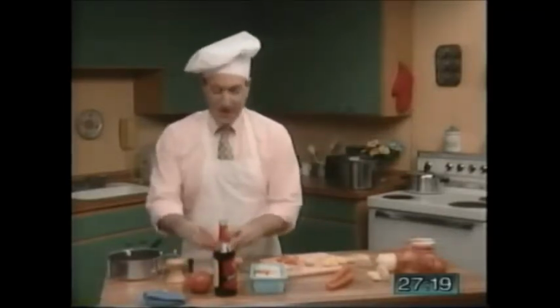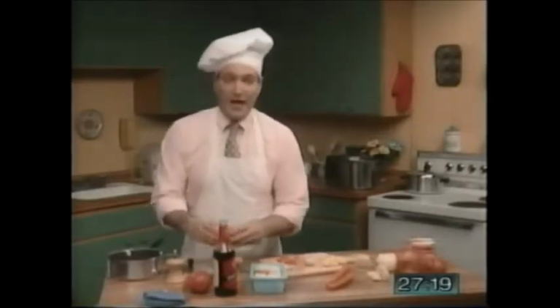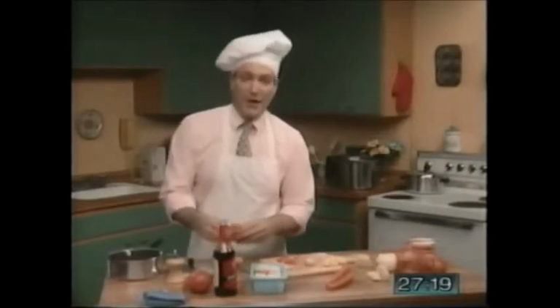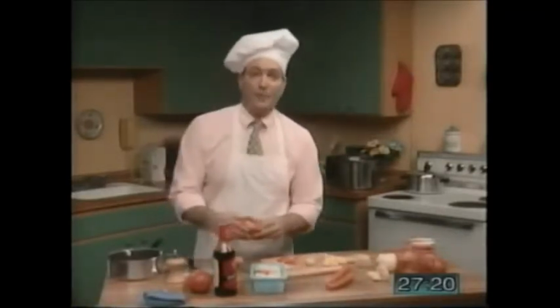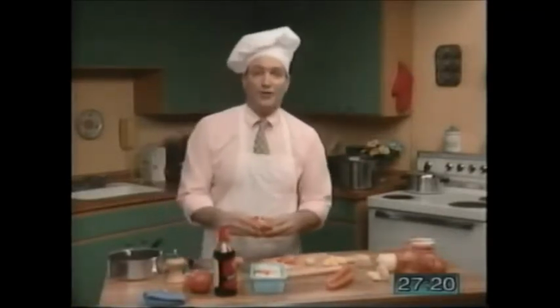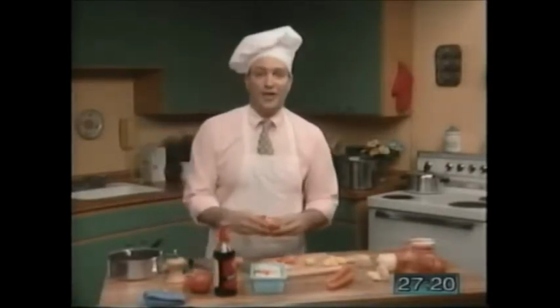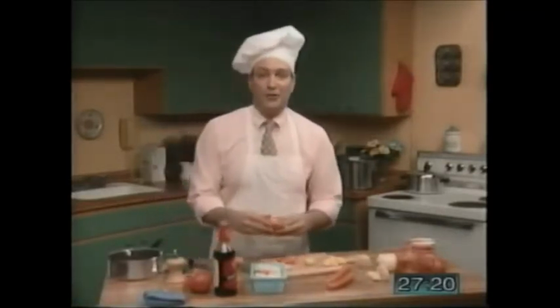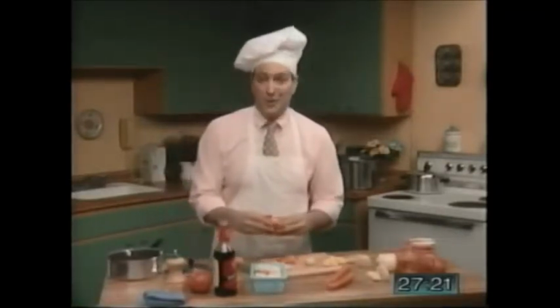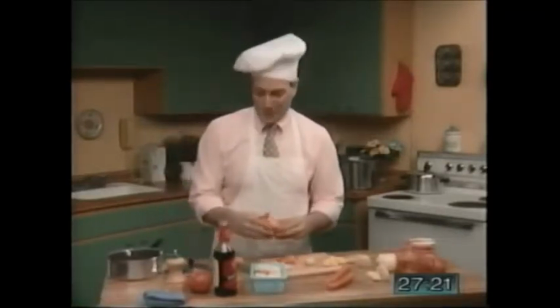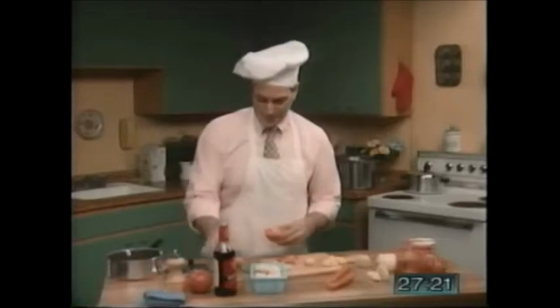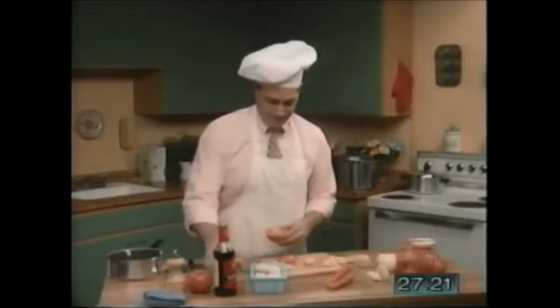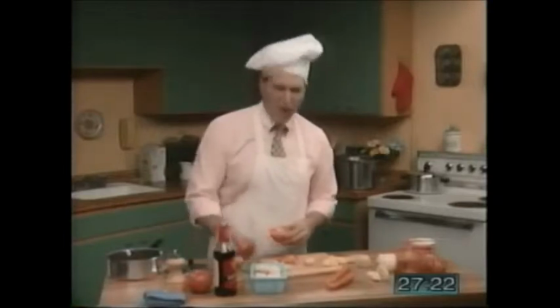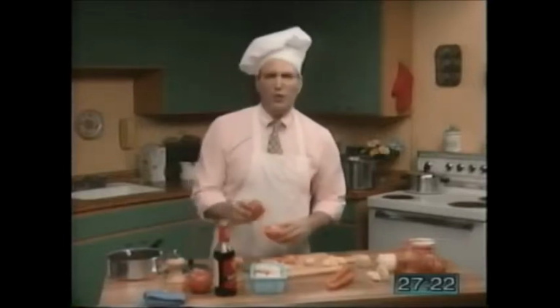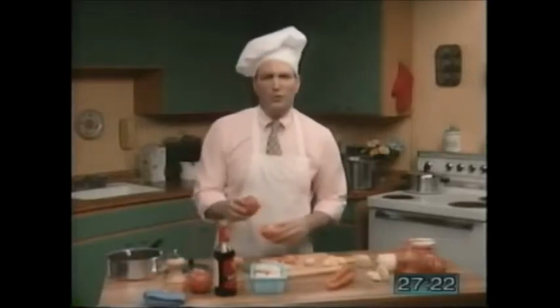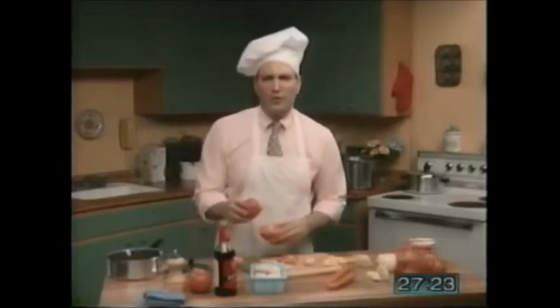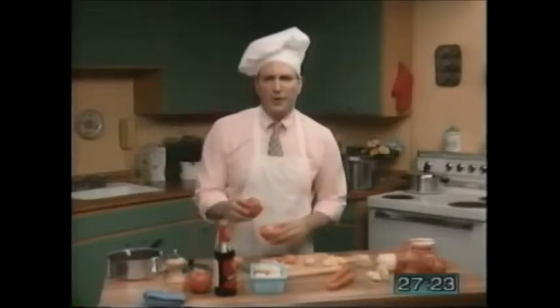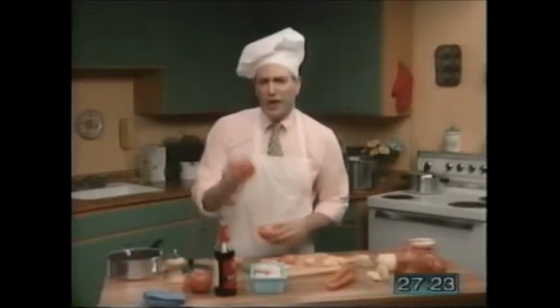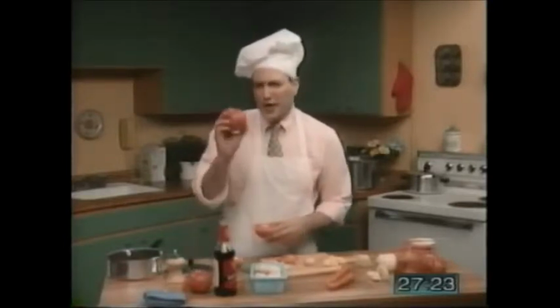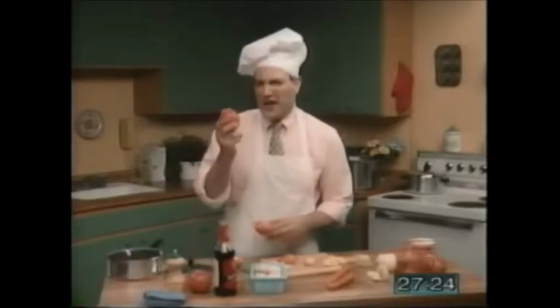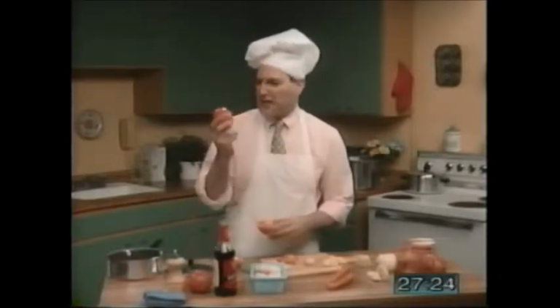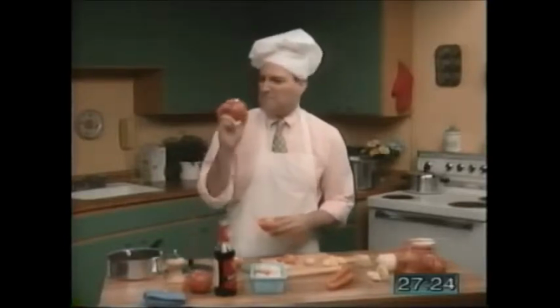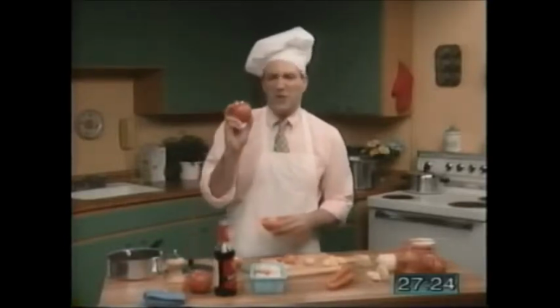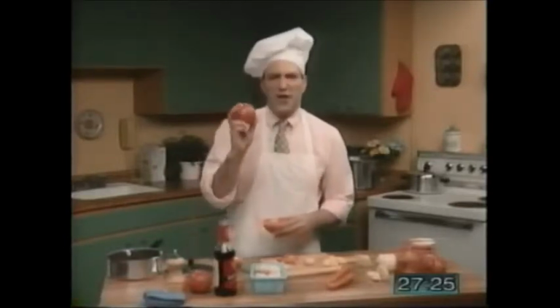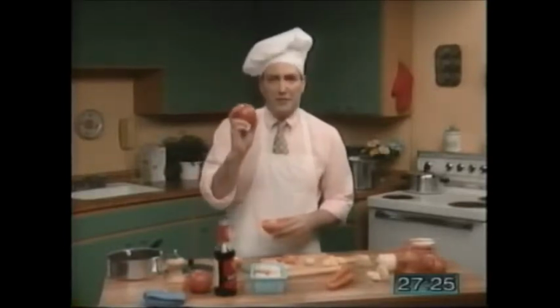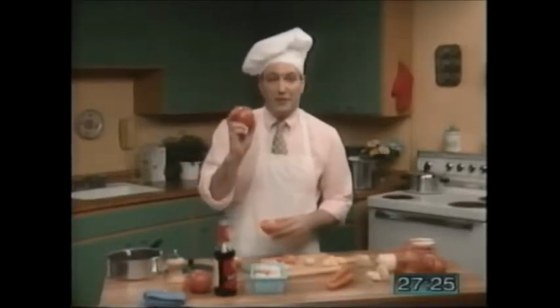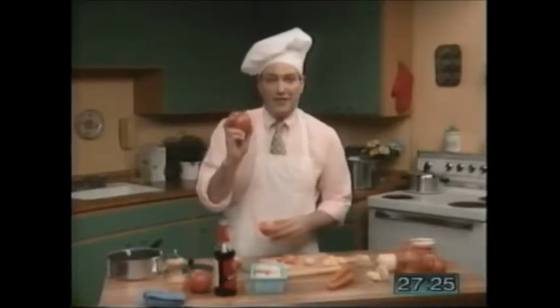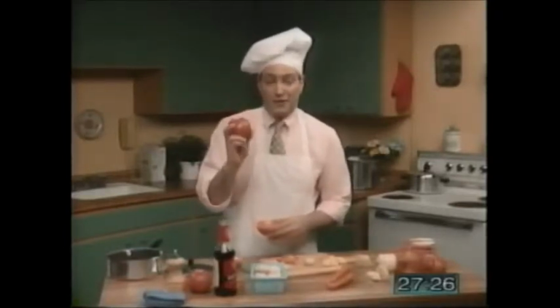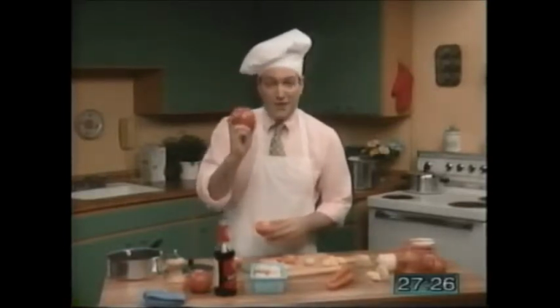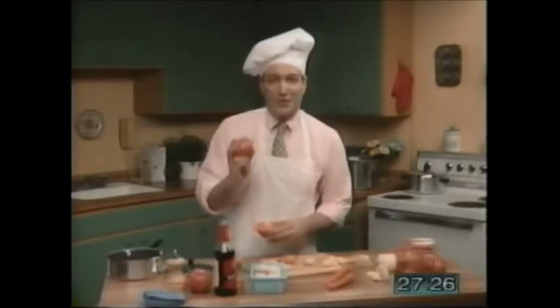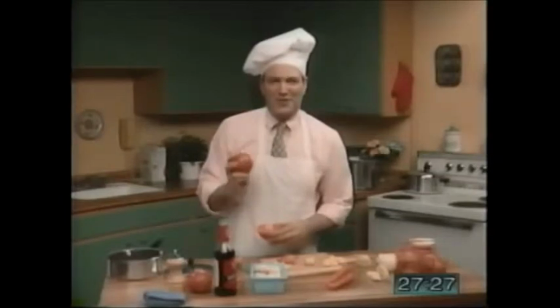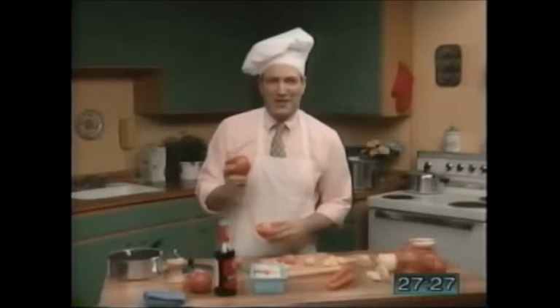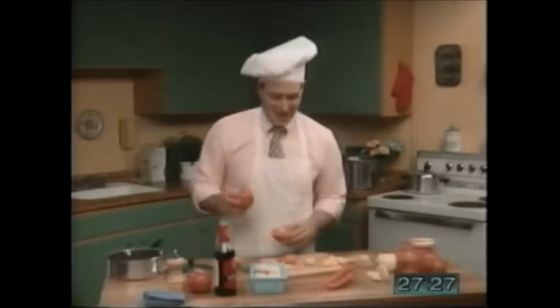Now I'm going to slice a few tomatoes. Don't use small tomatoes — try to find big red tomatoes like these. These are also from my garden.